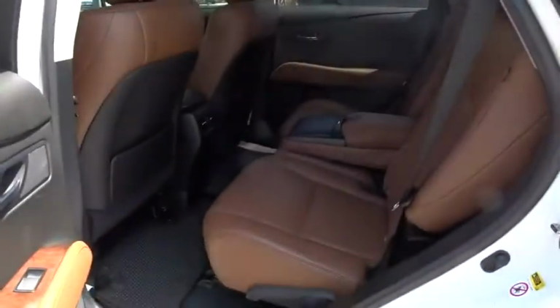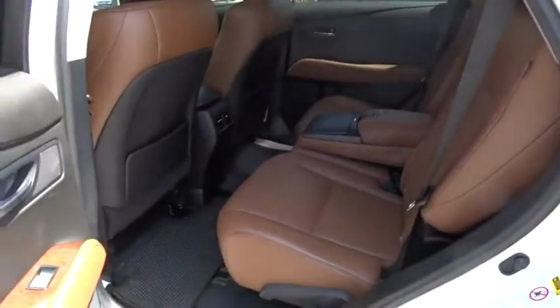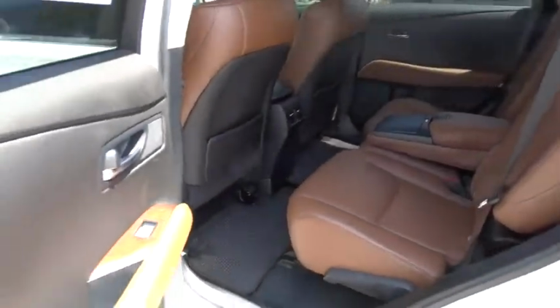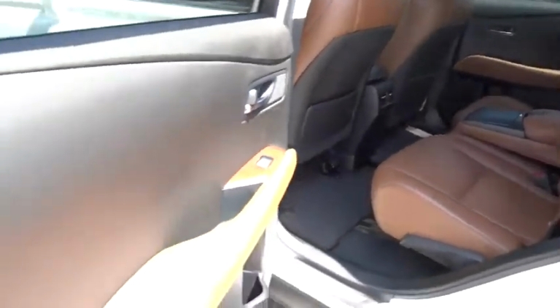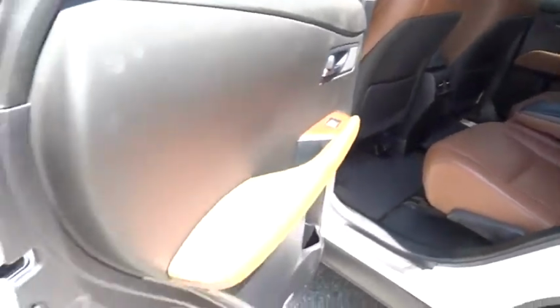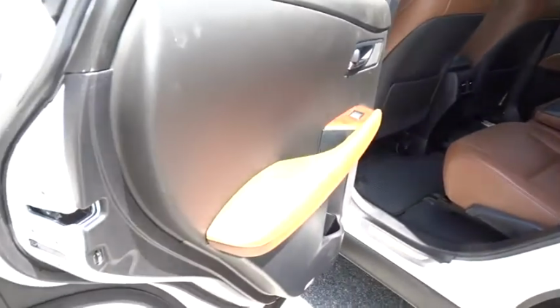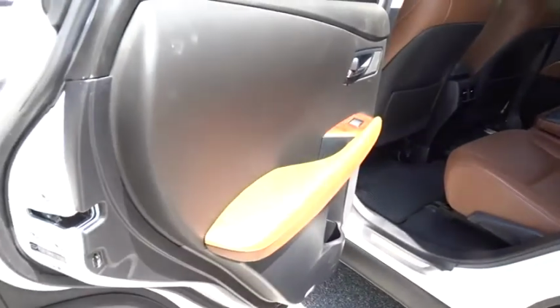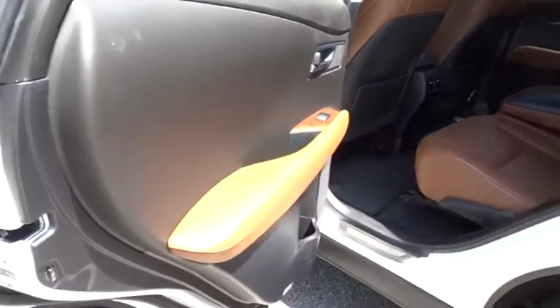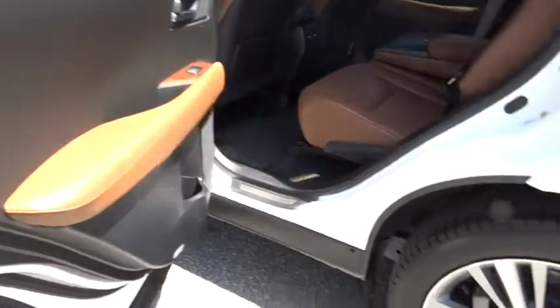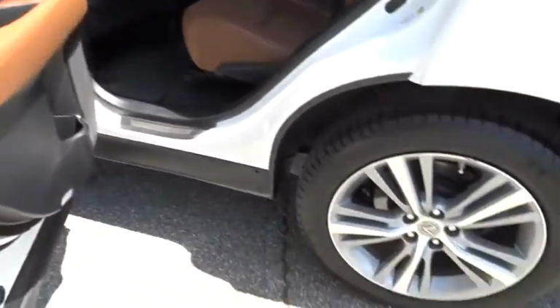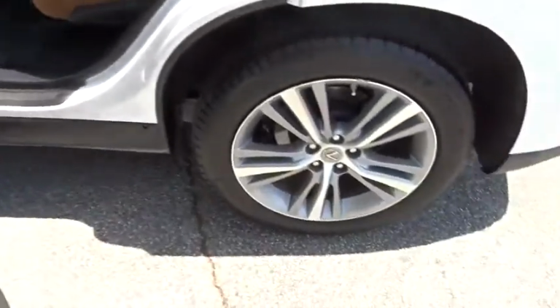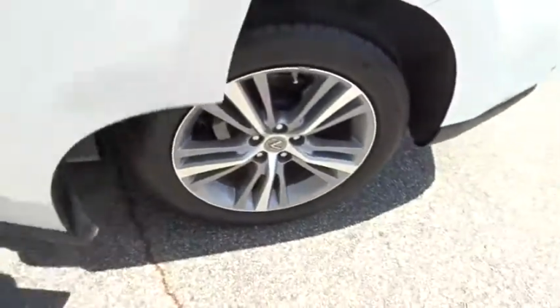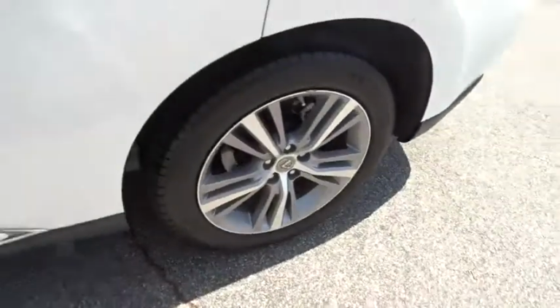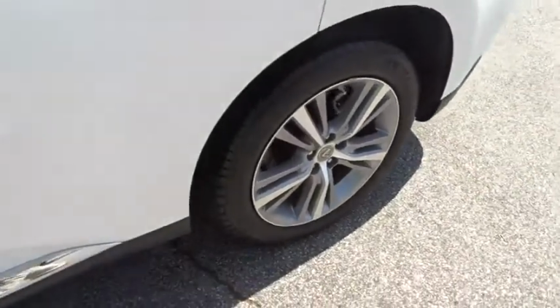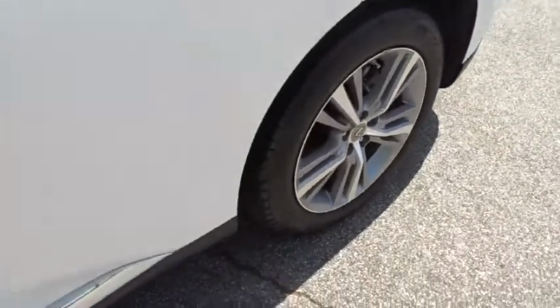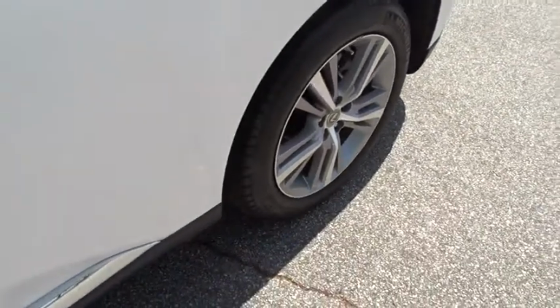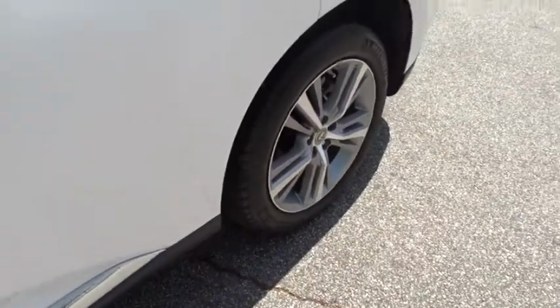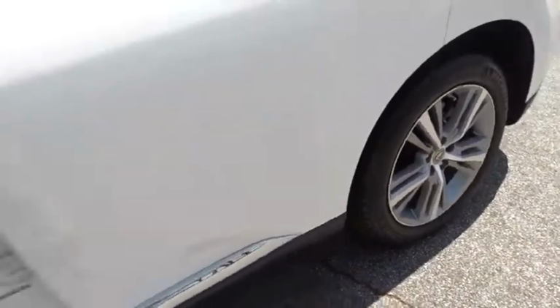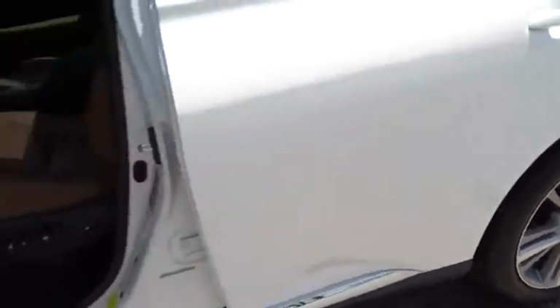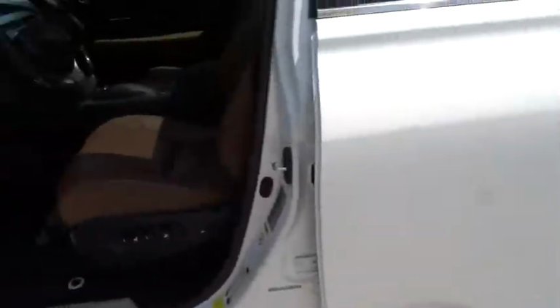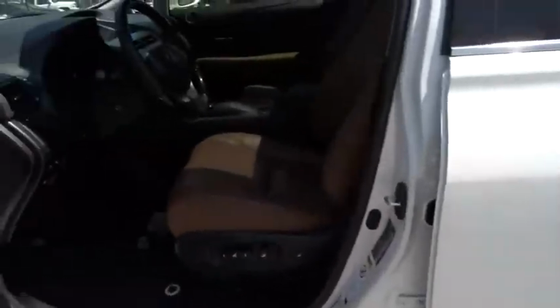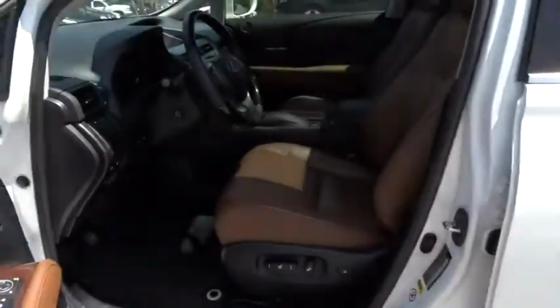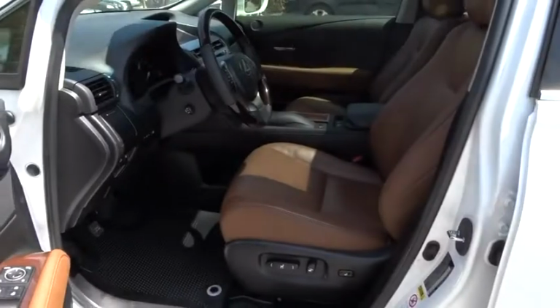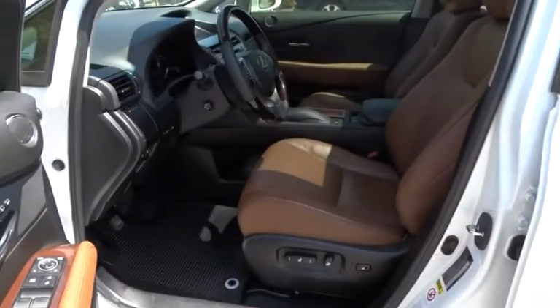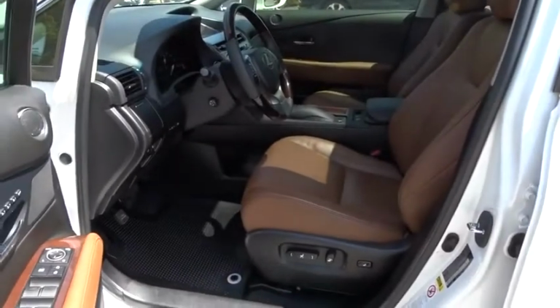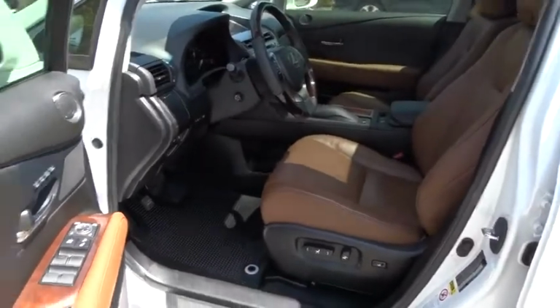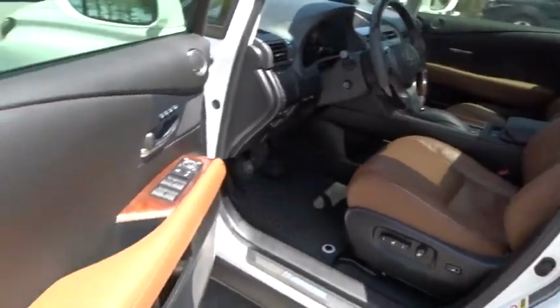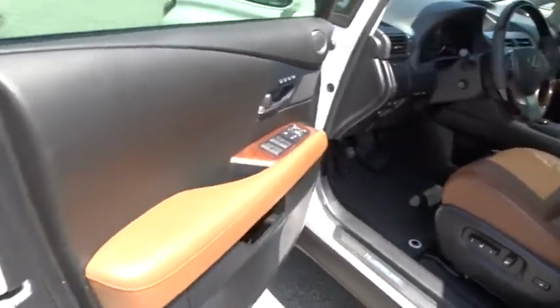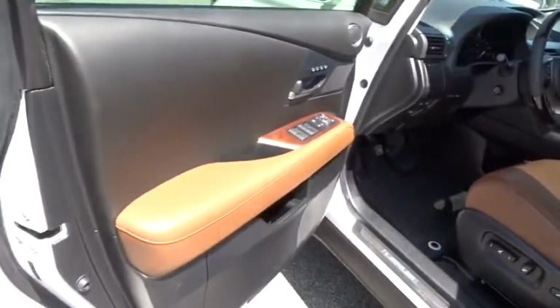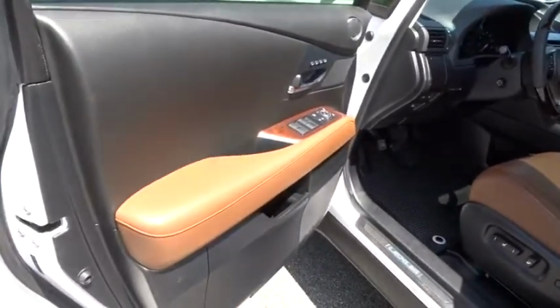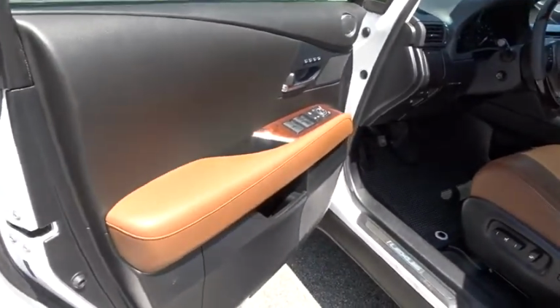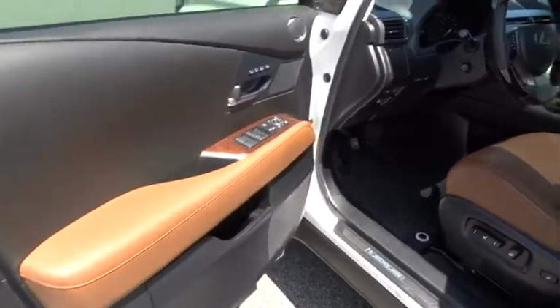Stability control, traction control, keyless entry, steering wheel audio controls, power liftgate, power passenger seat, anti-lock braking system, backup camera, leather wrapped steering wheel, Bluetooth.